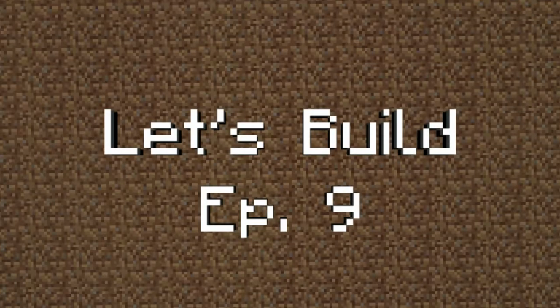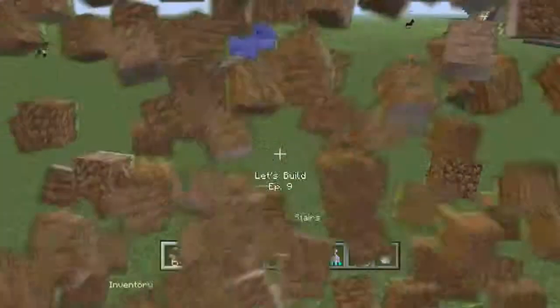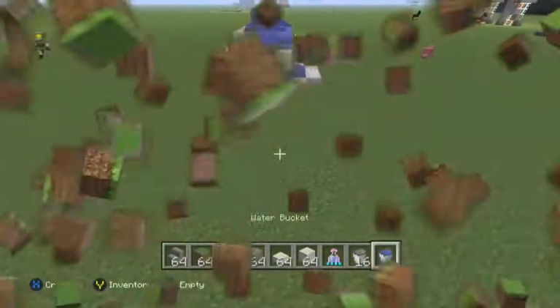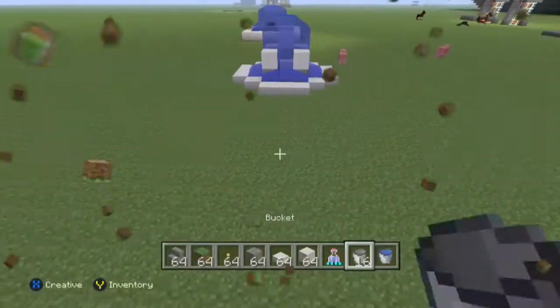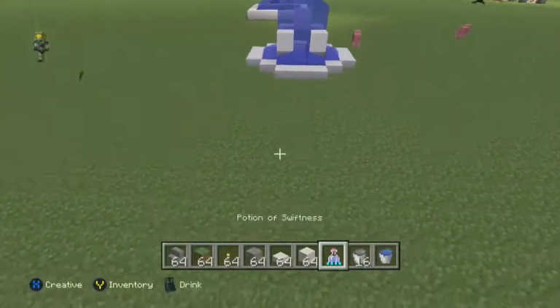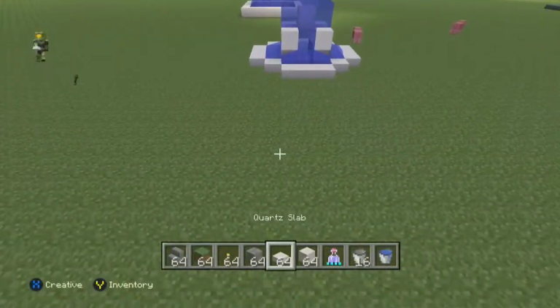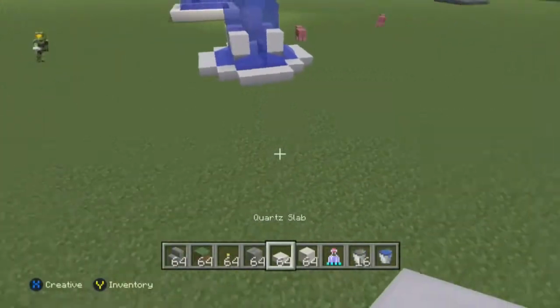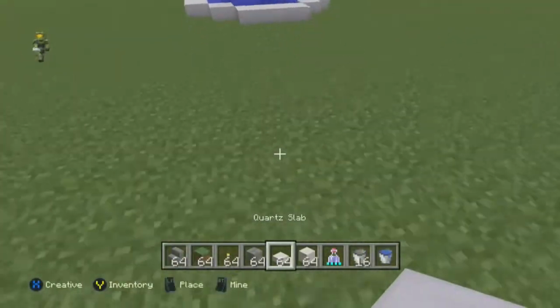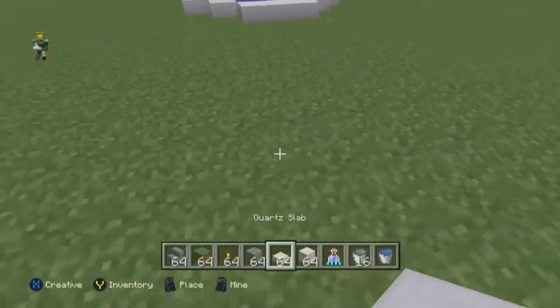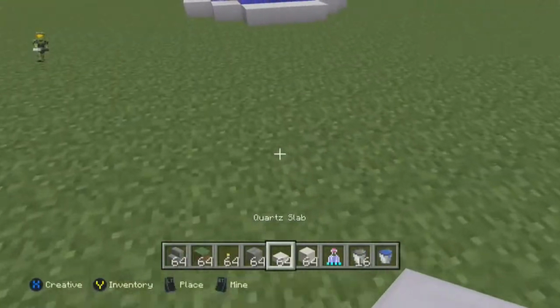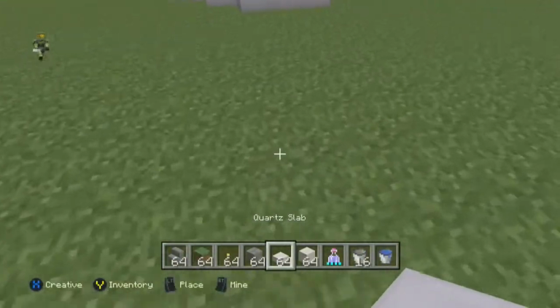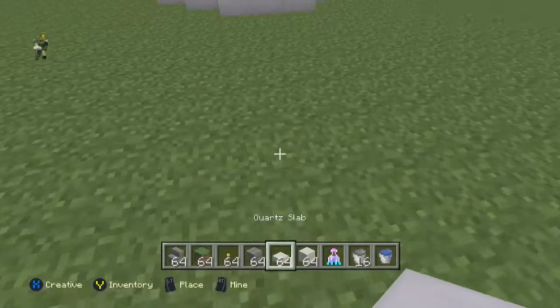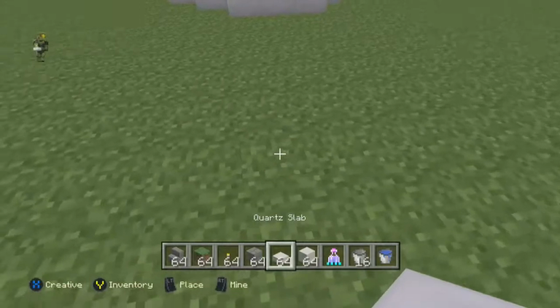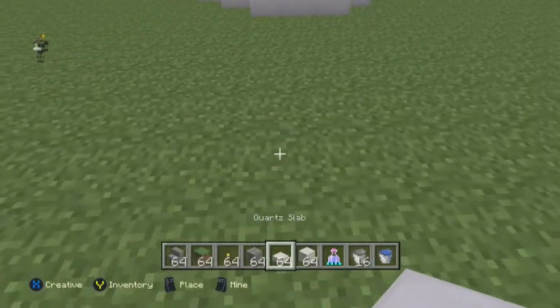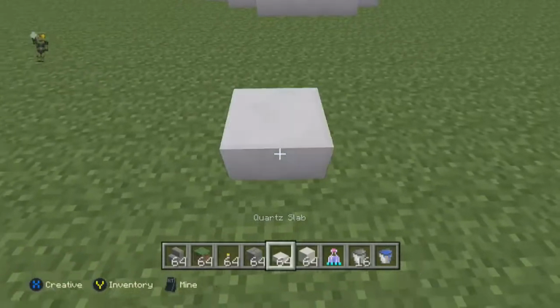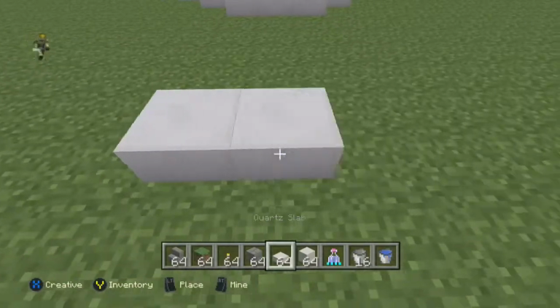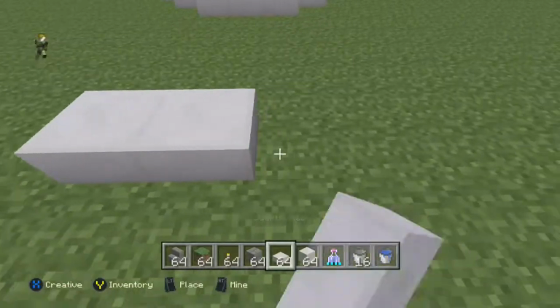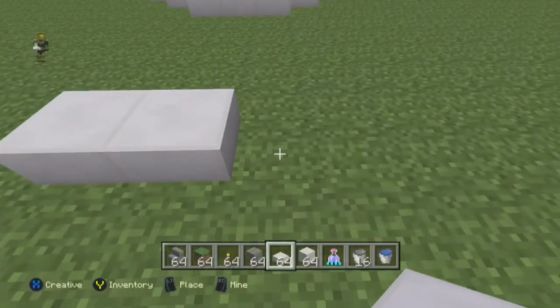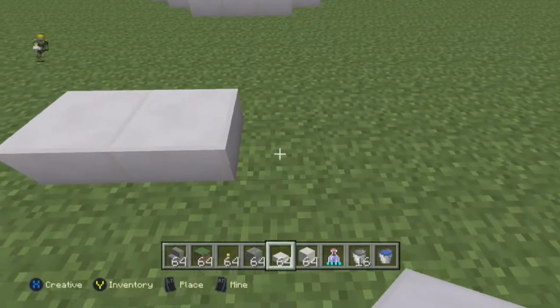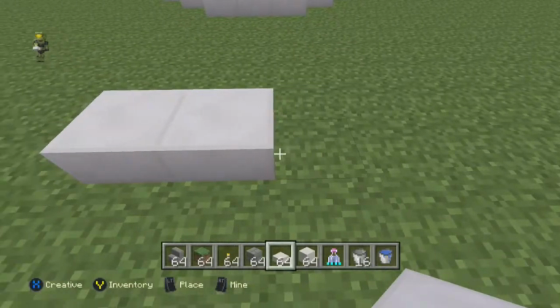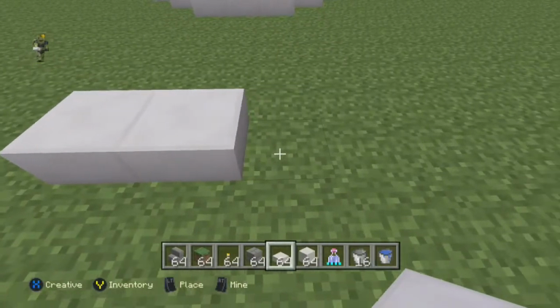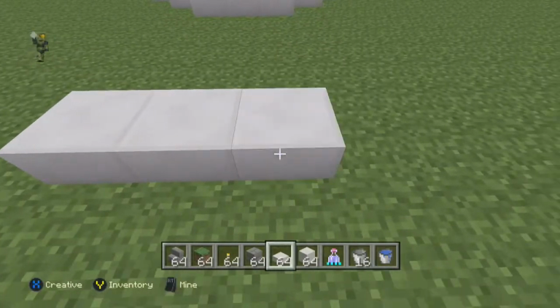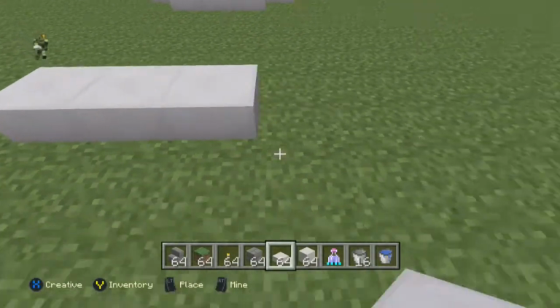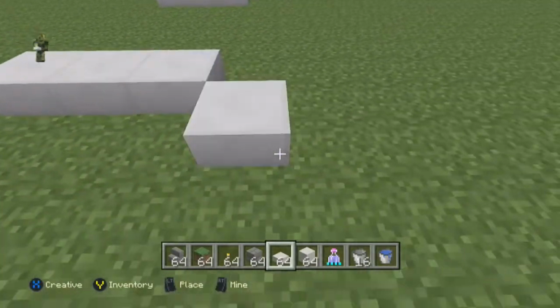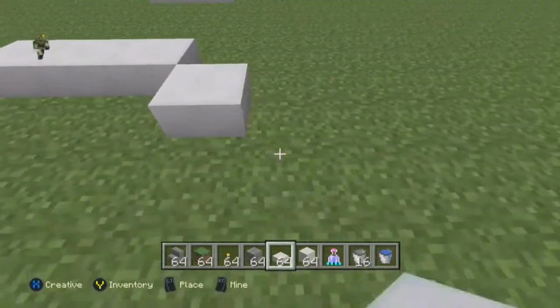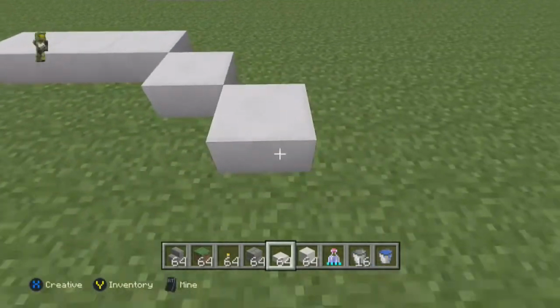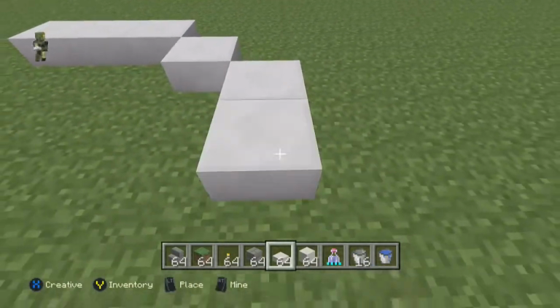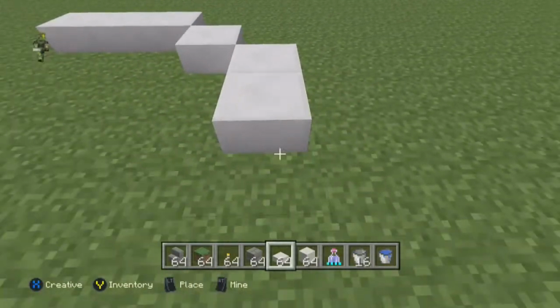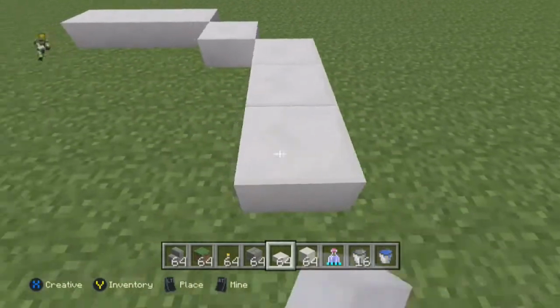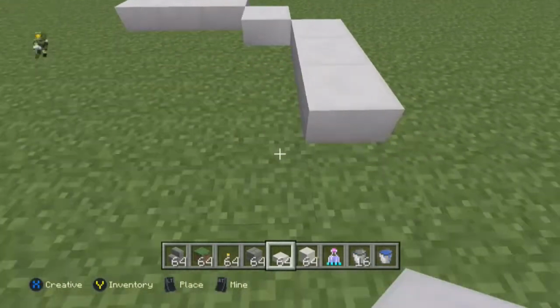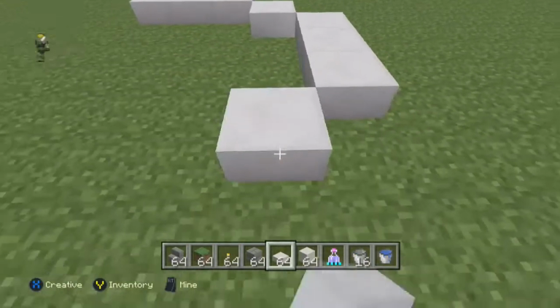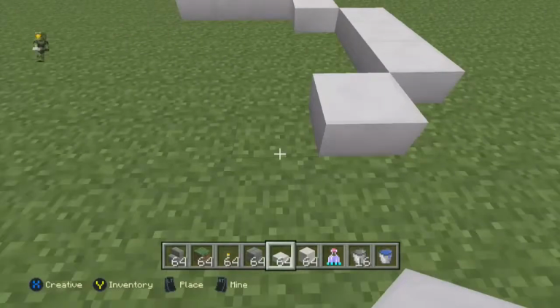What's up, guys? Today I'm going to show you how to build a fountain. This is Let's Build Episode 9. So this is a pretty basic fountain I want to show you guys and it's not too bad.